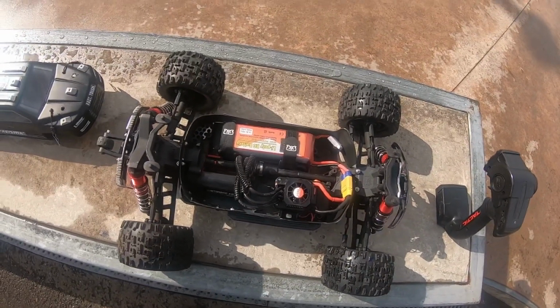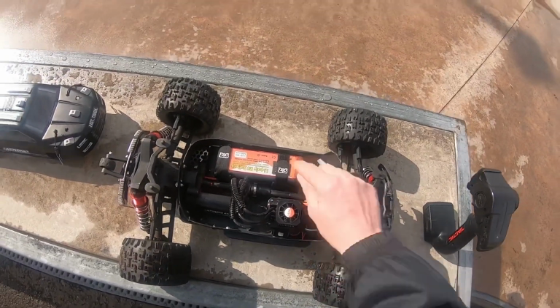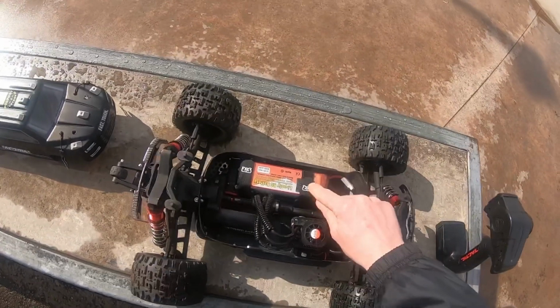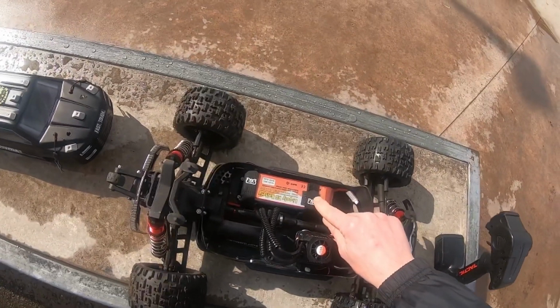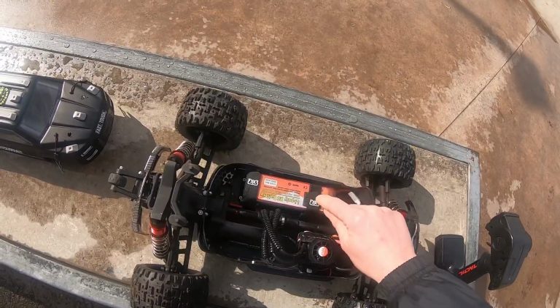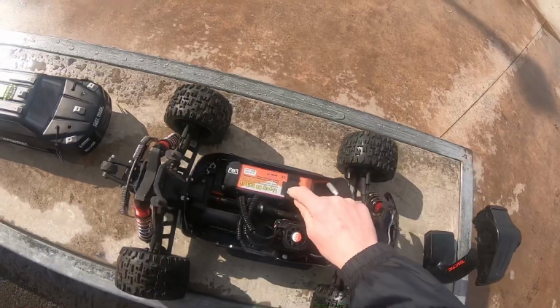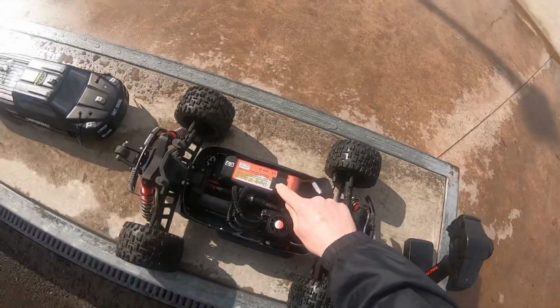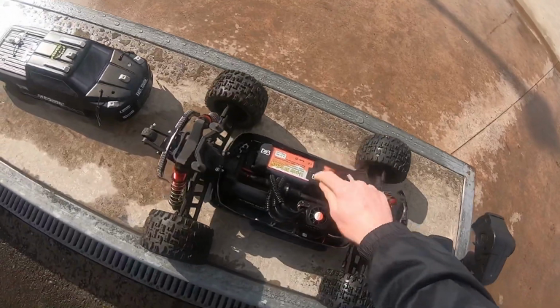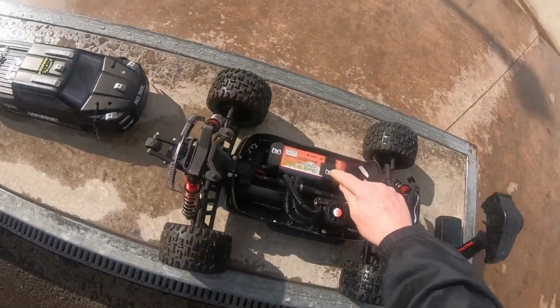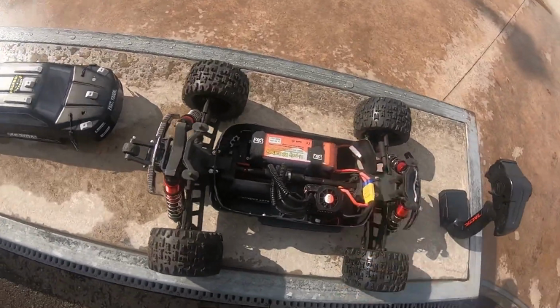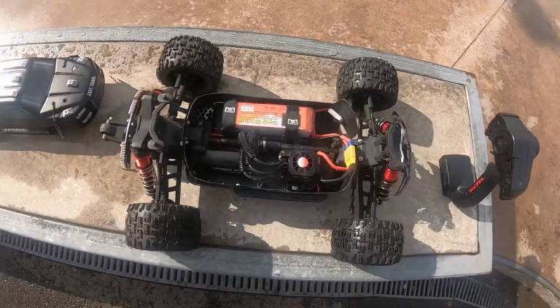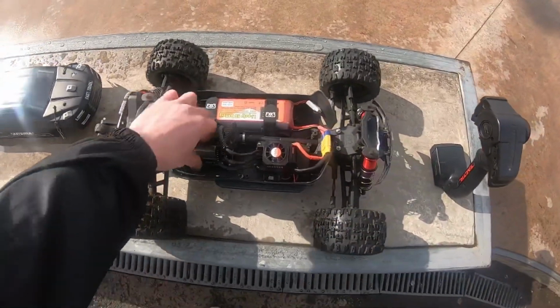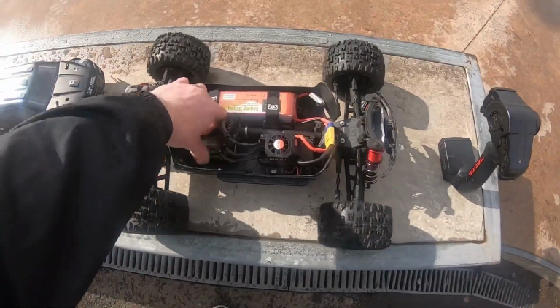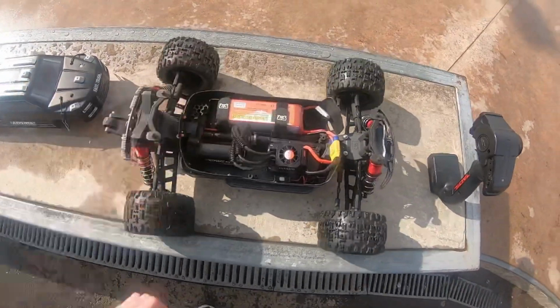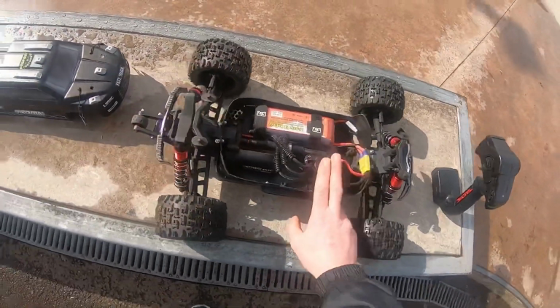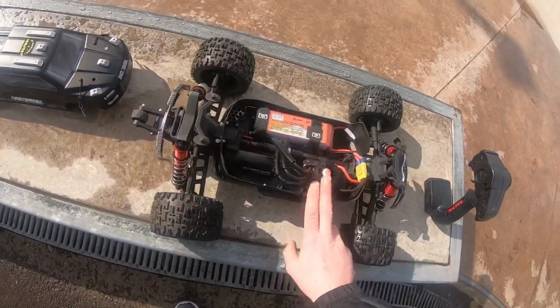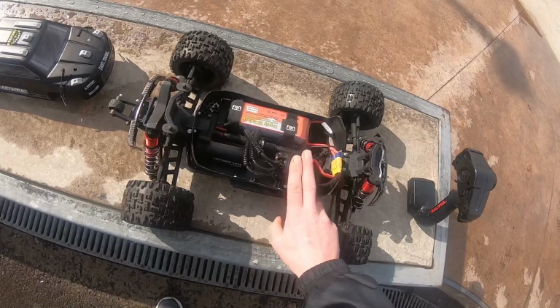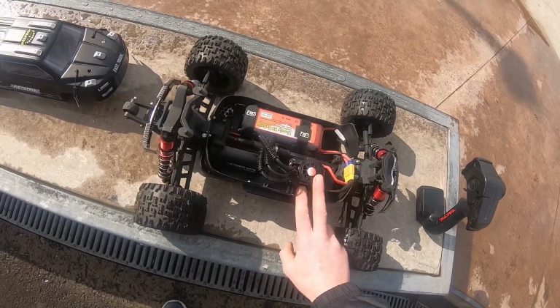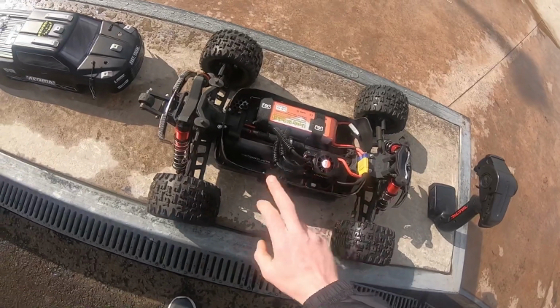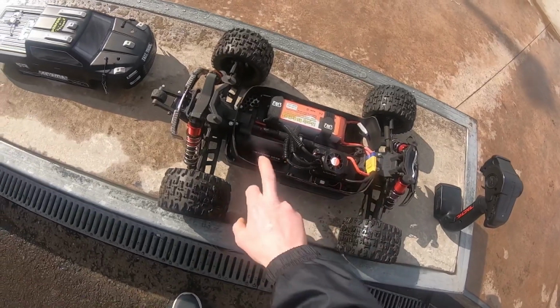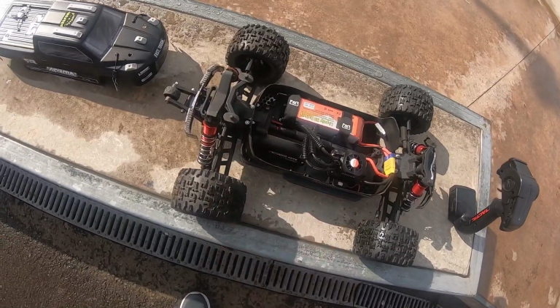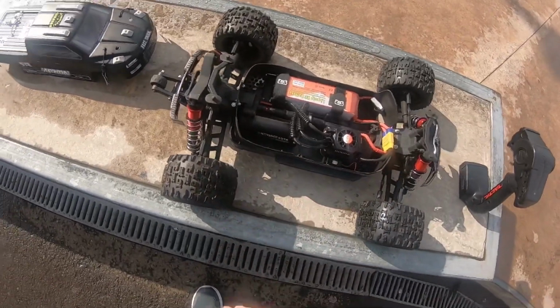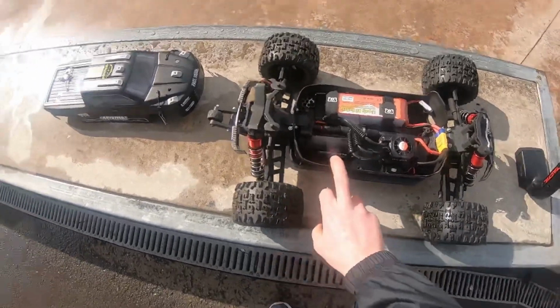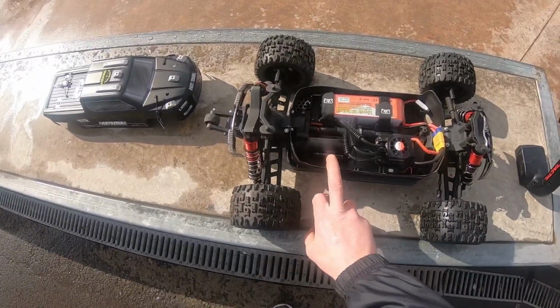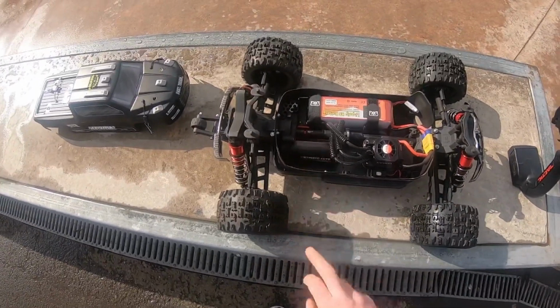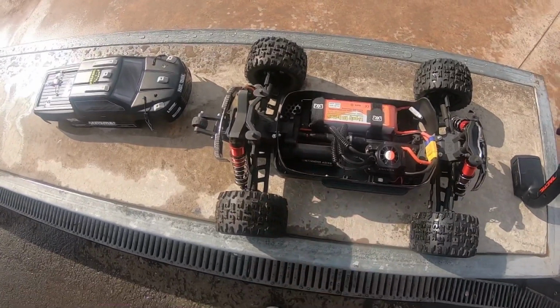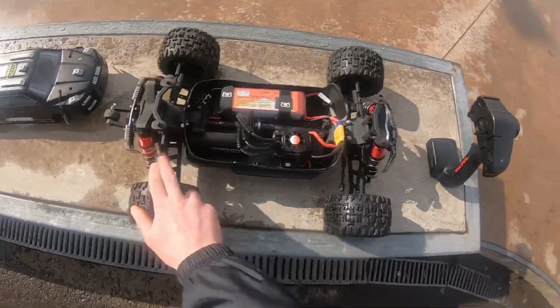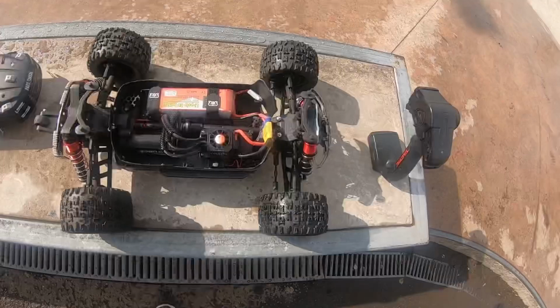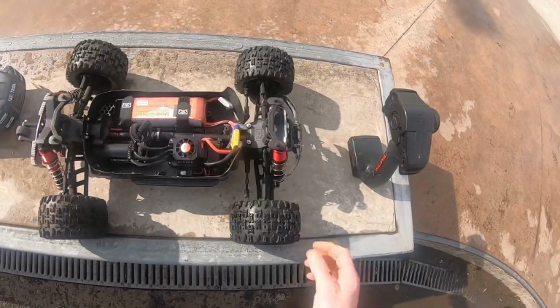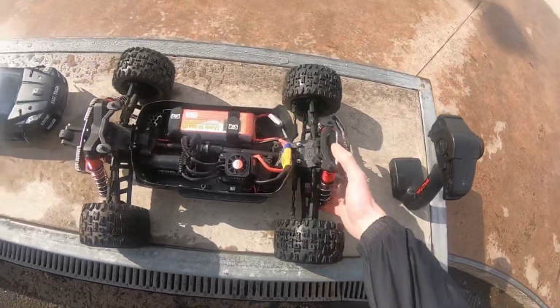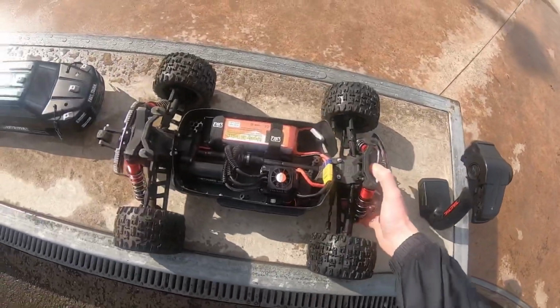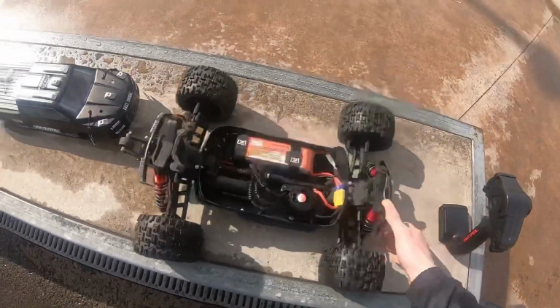I've got Floureon and Zop batteries - they're the Zop. I'm running a 6S system in it: 150A ESC, 4076 2000KV motor, 6S shocks. It's tough as all nuts.